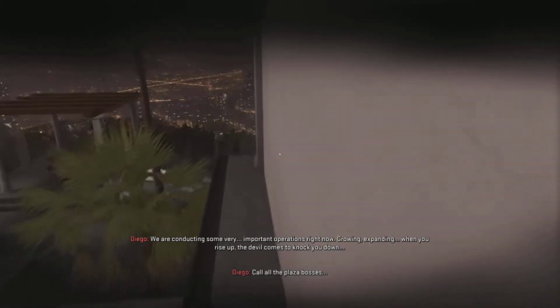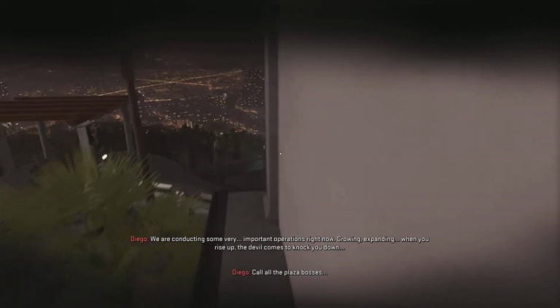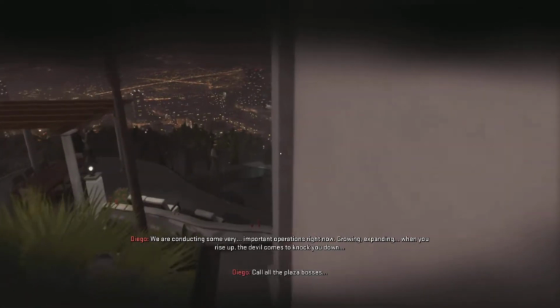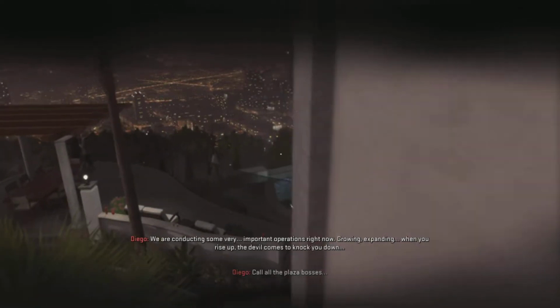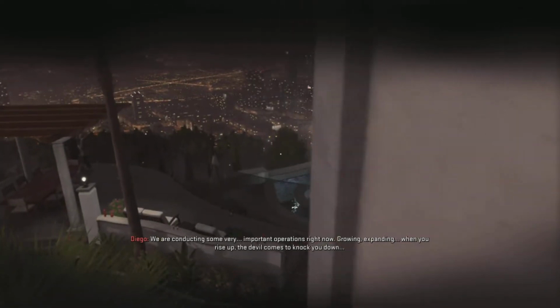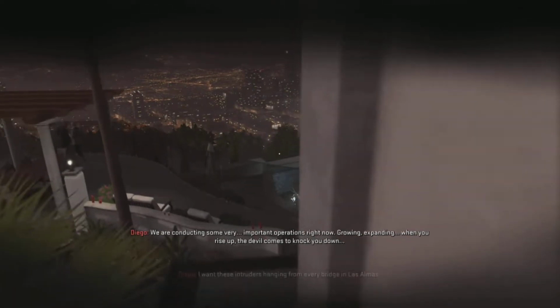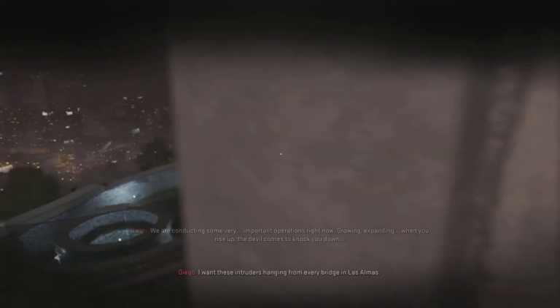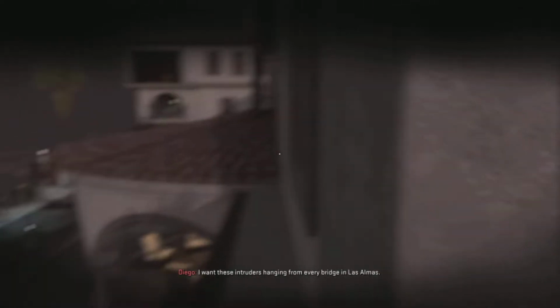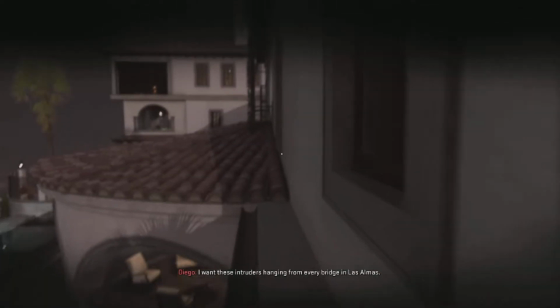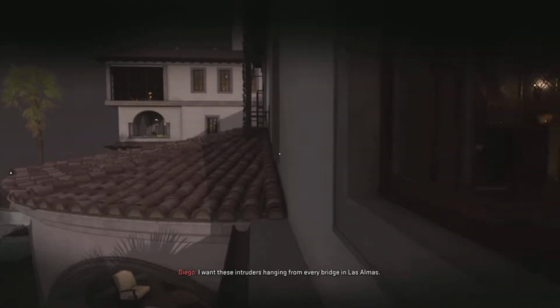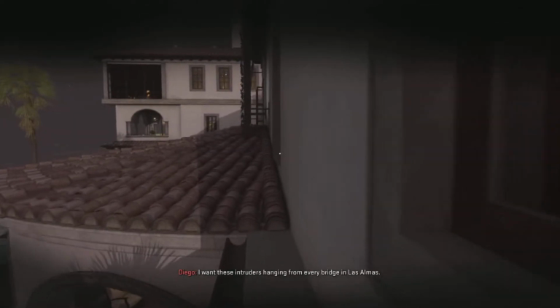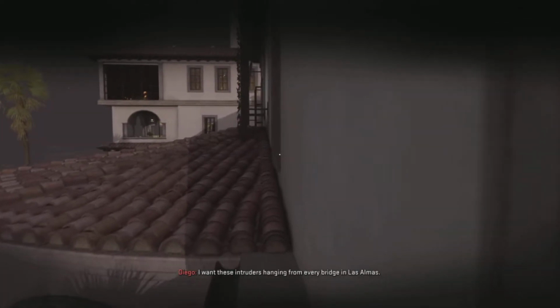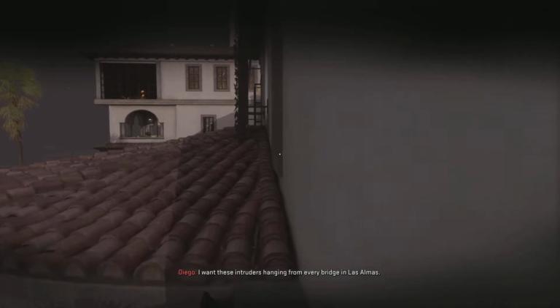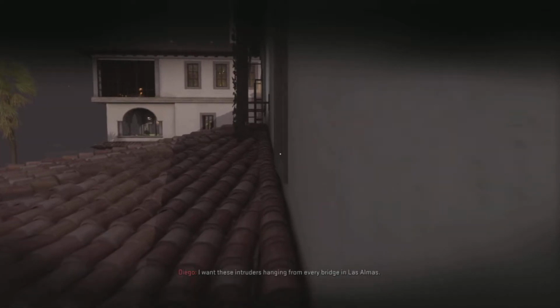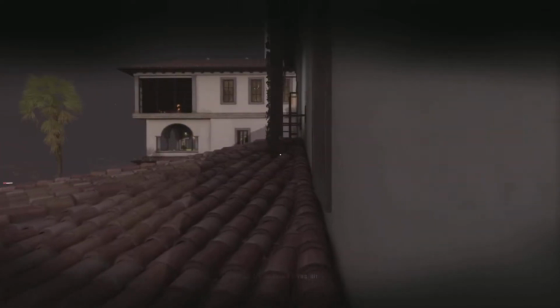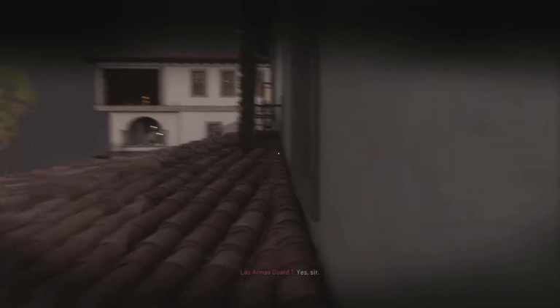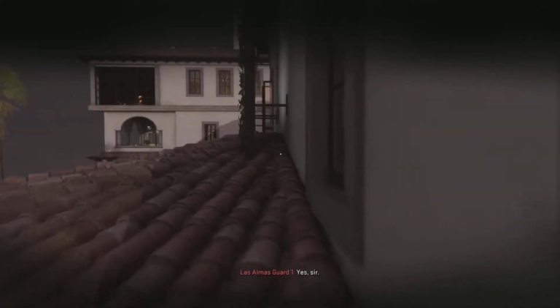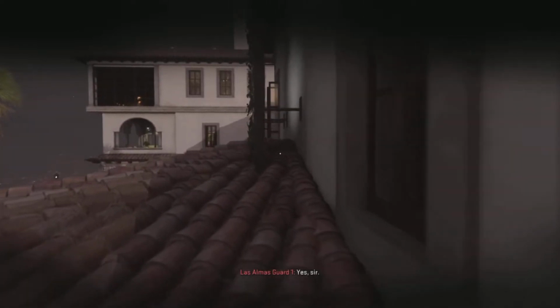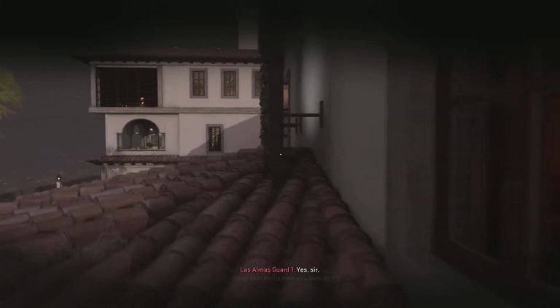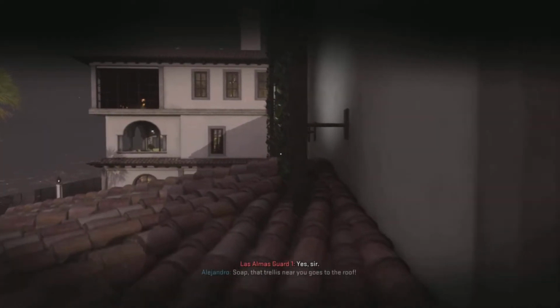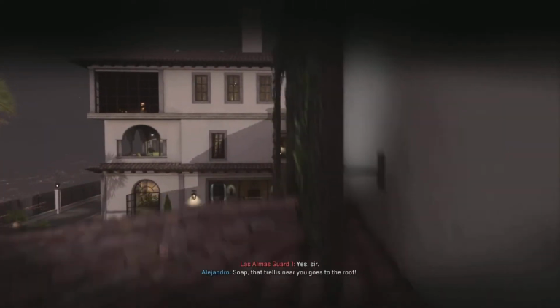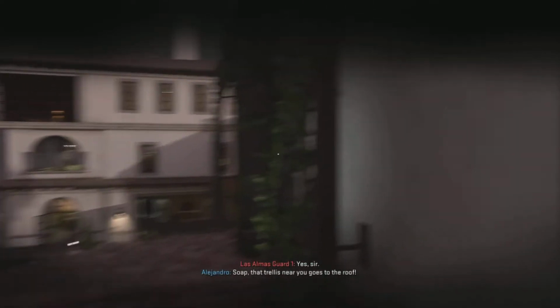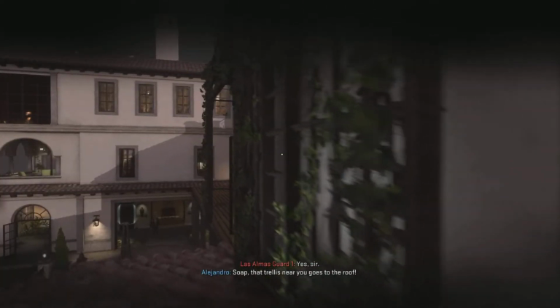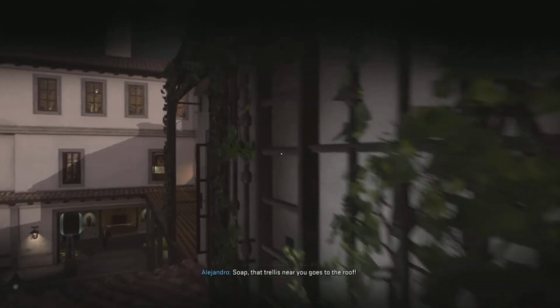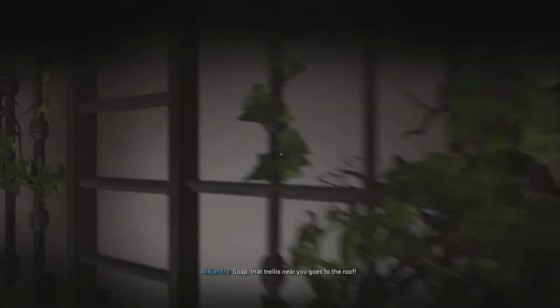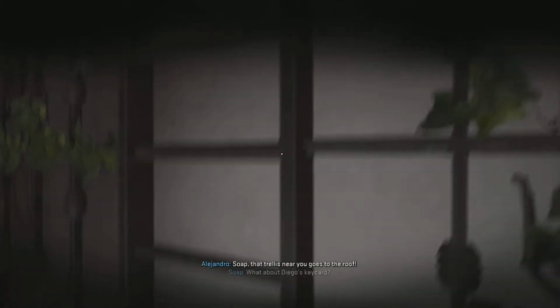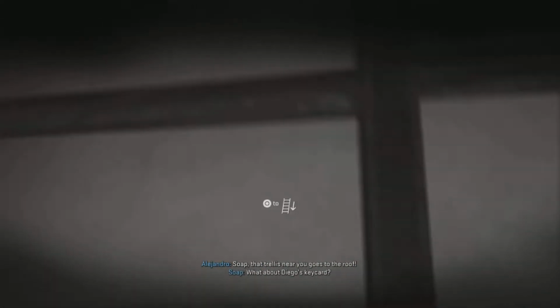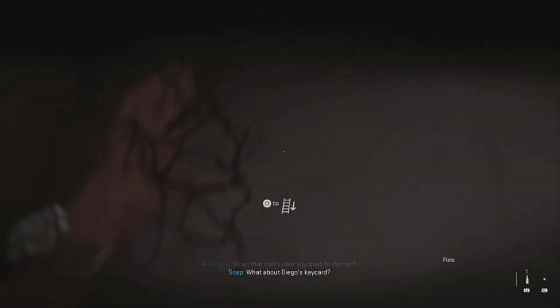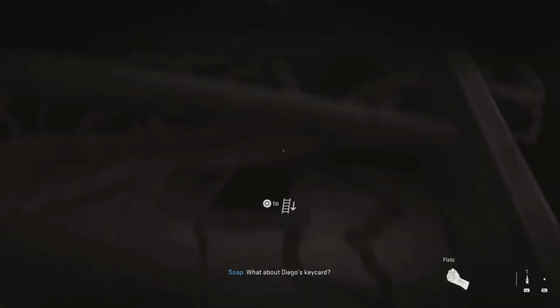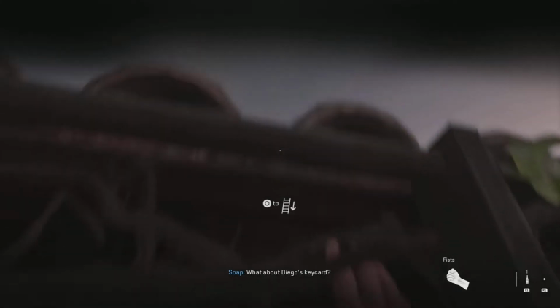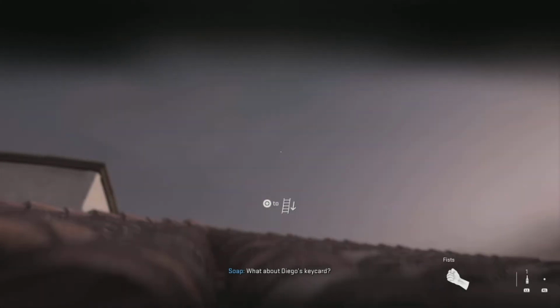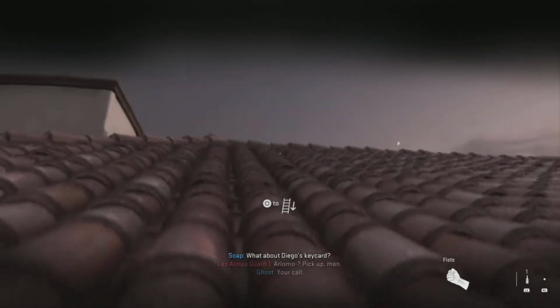We'll see a couple enemies up there. We just need to throw one bottle that we picked up from the bar to distract them and sneak past. Then we can go up the ladder to the third floor and the trophy is ours.